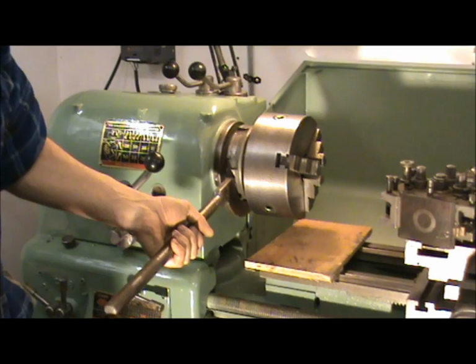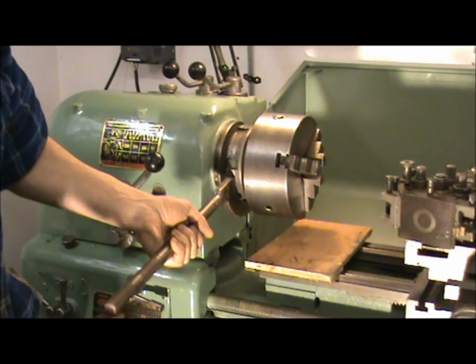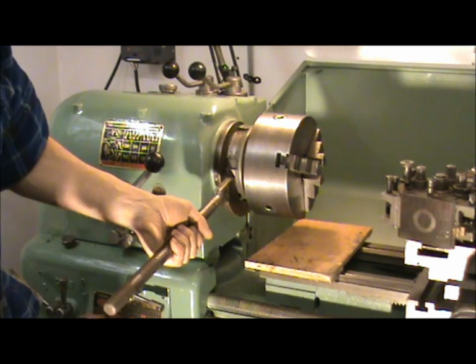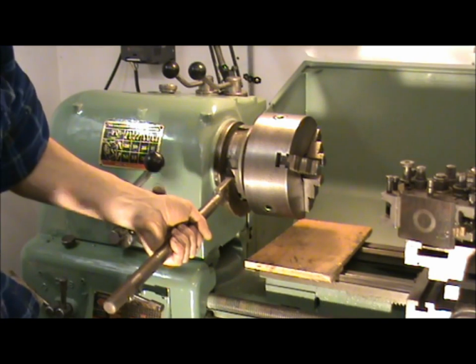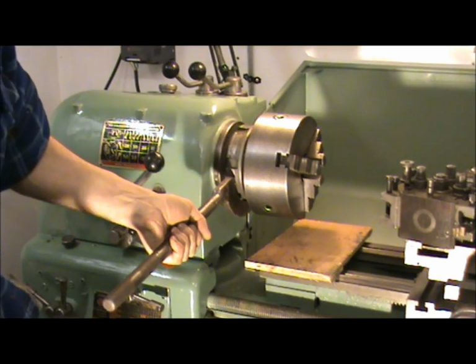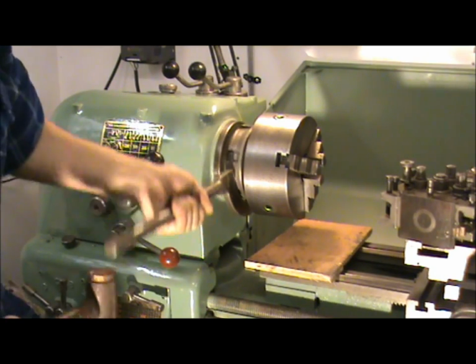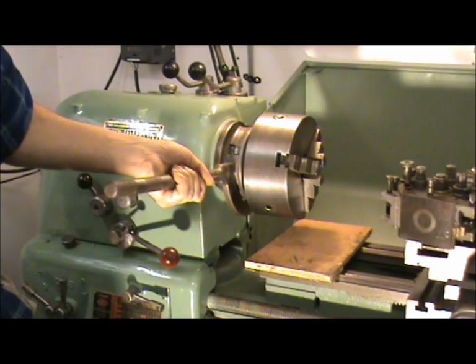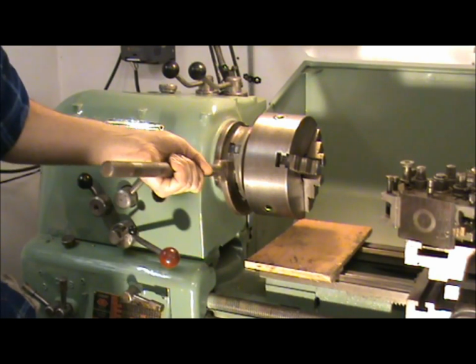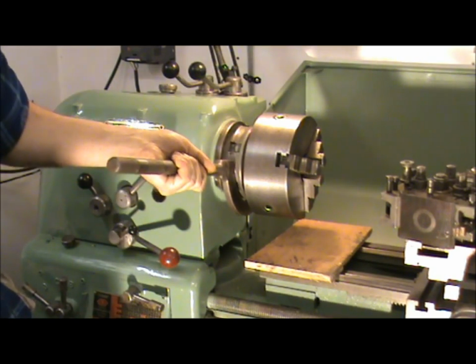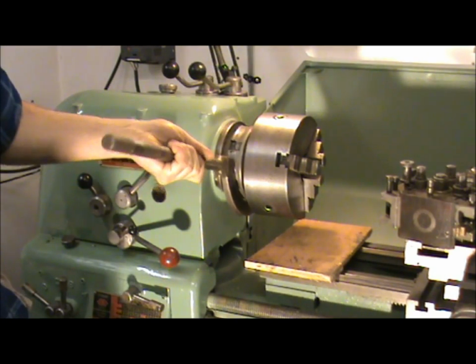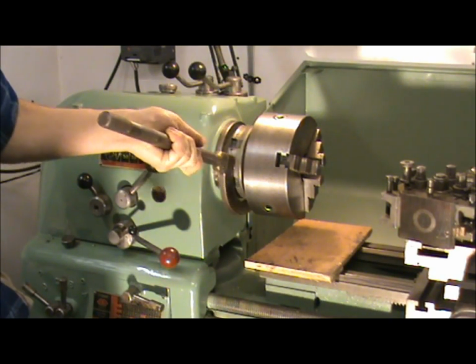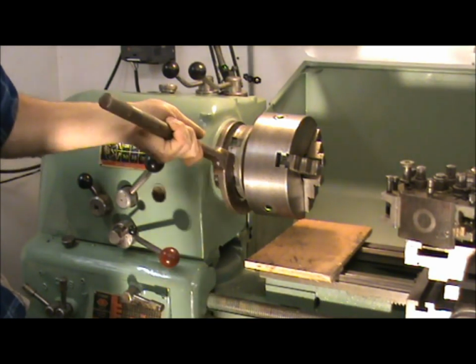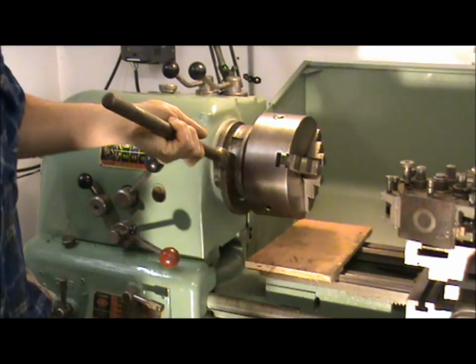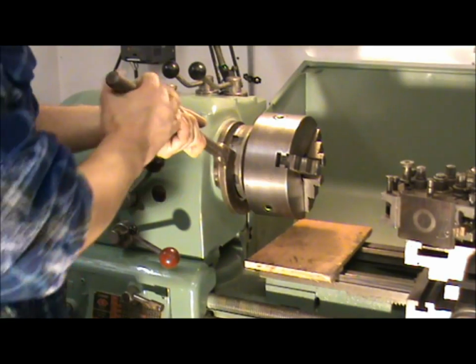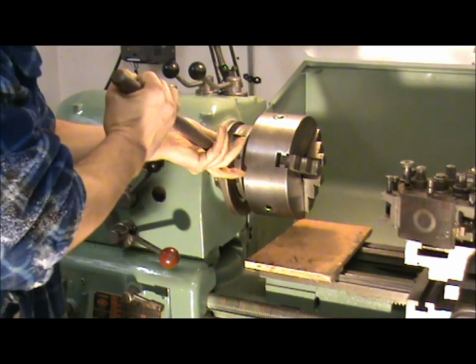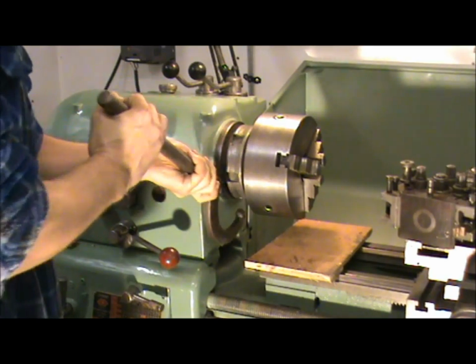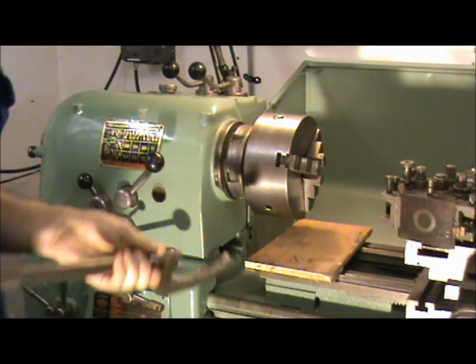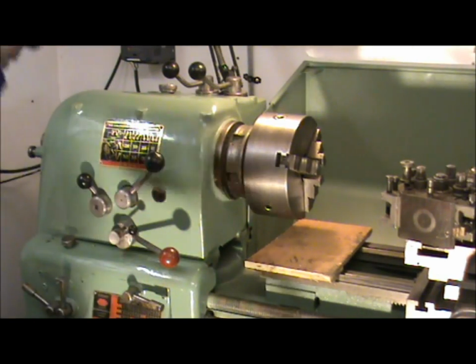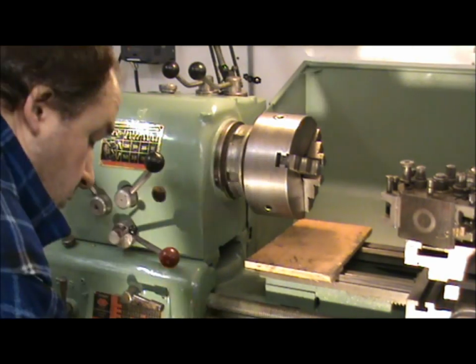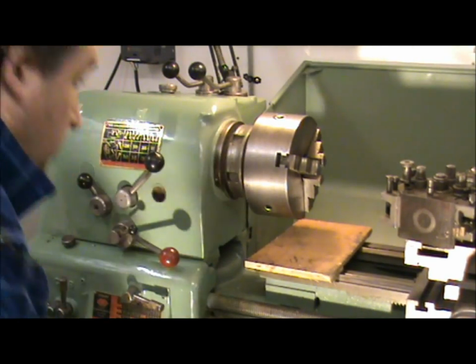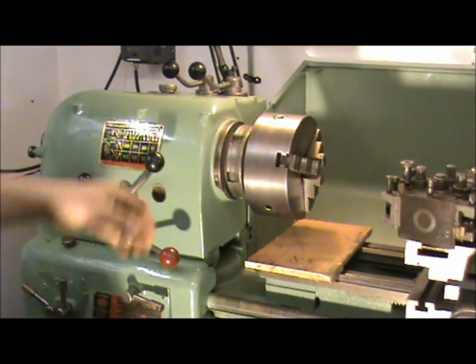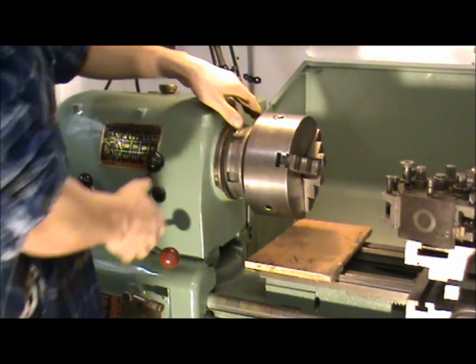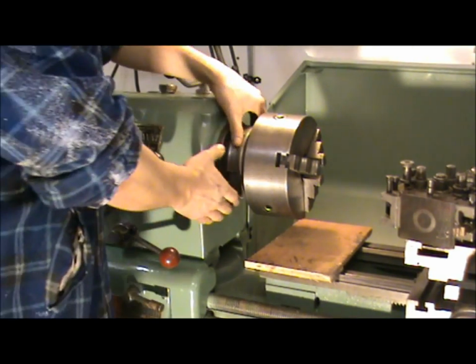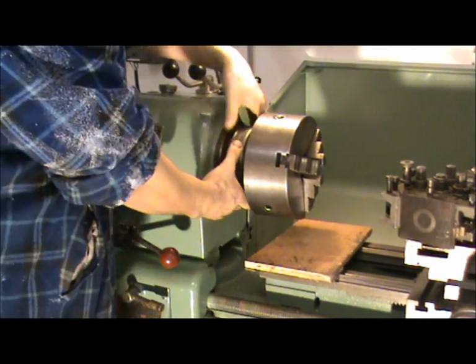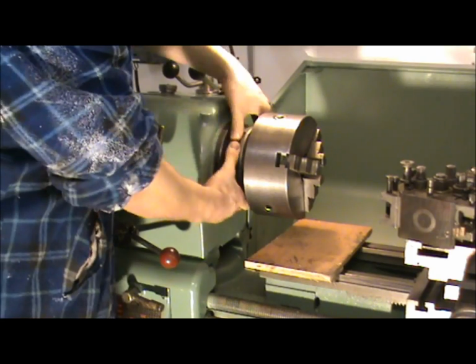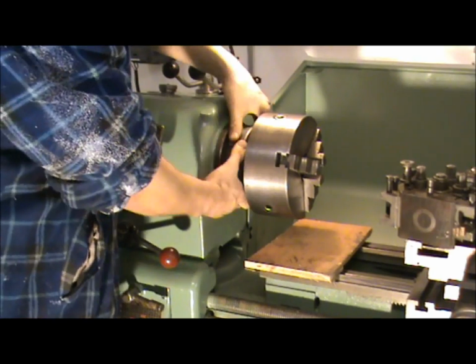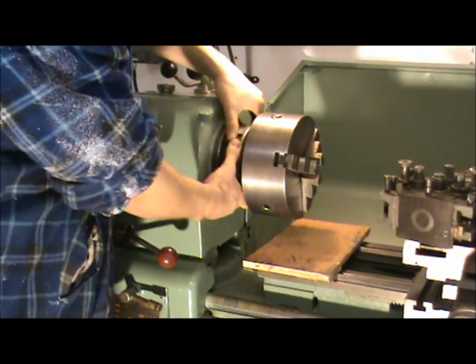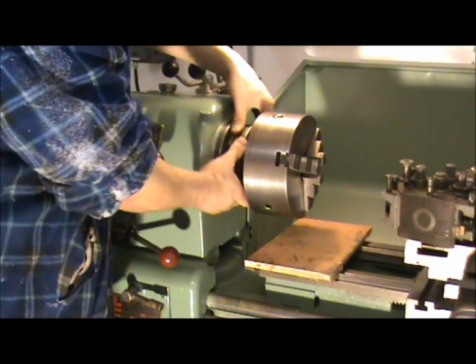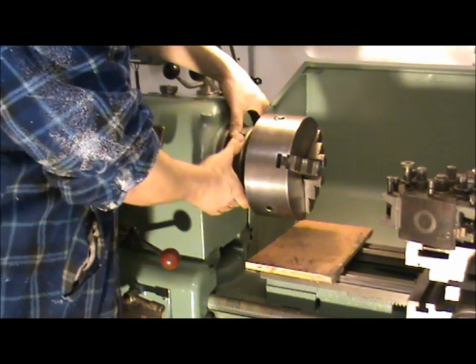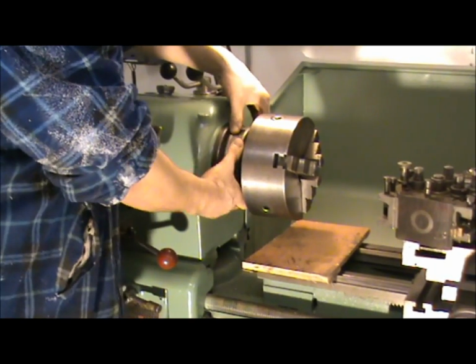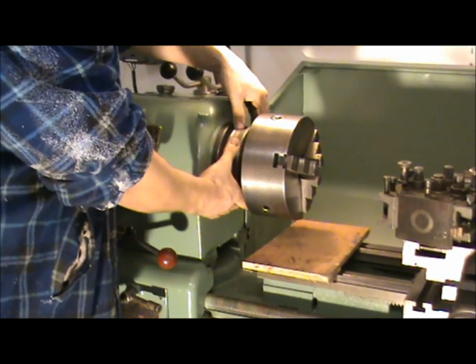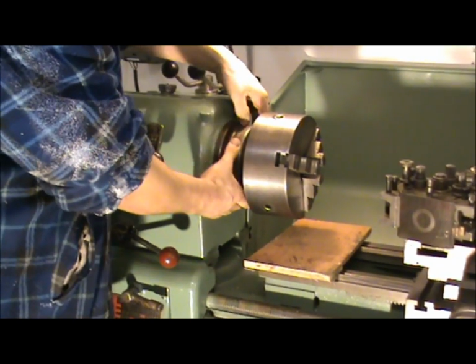A few taps — there we go, that's the collar released hopefully. Let's have a go now. First time it's come off actually, which is quite interesting.